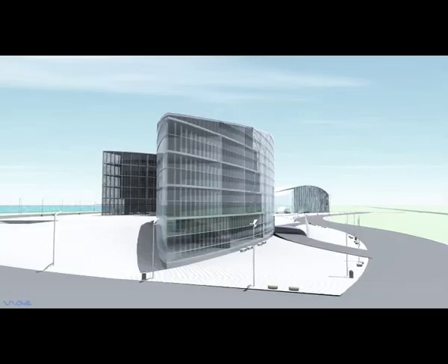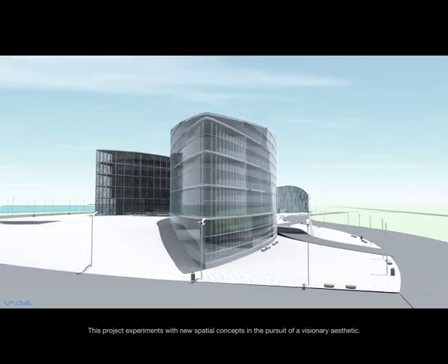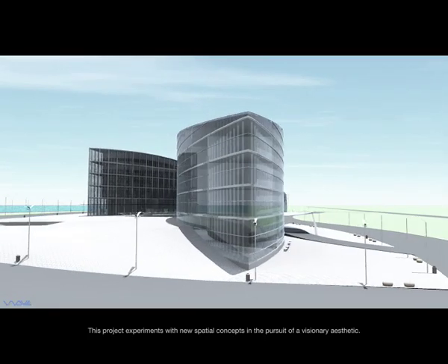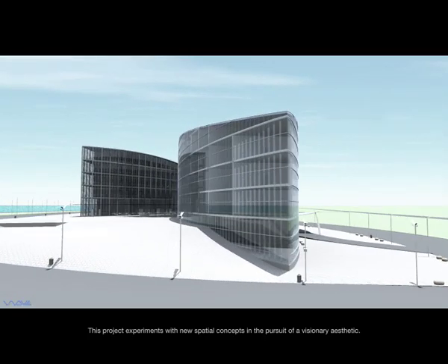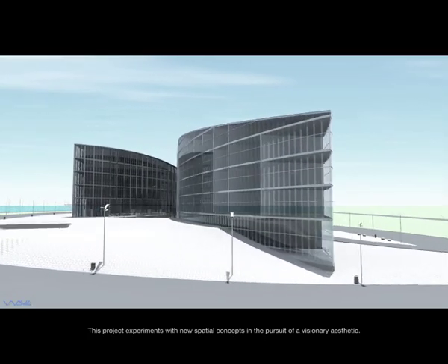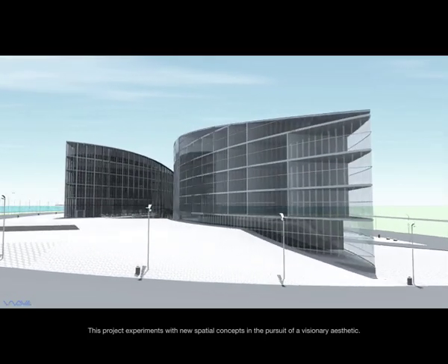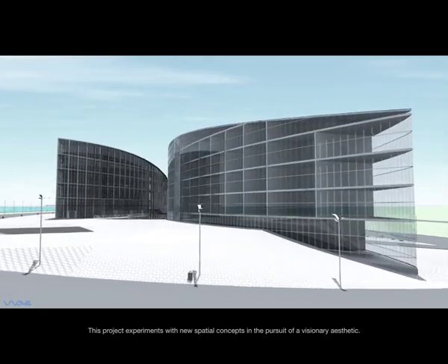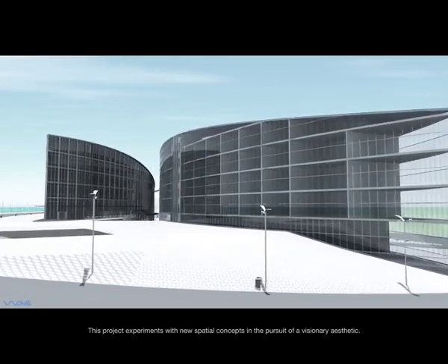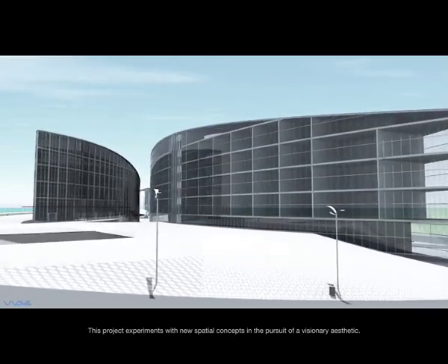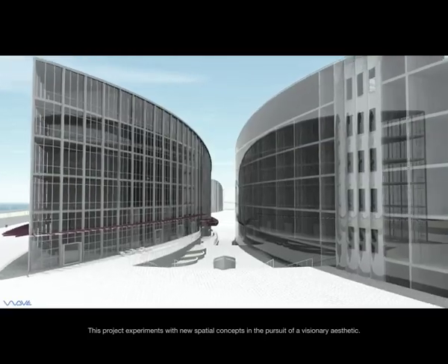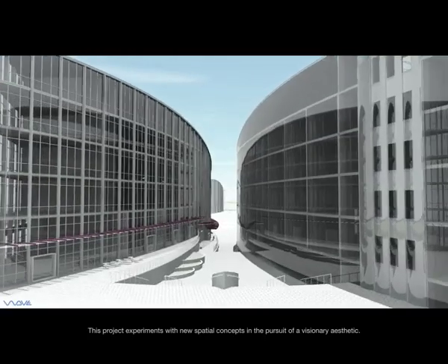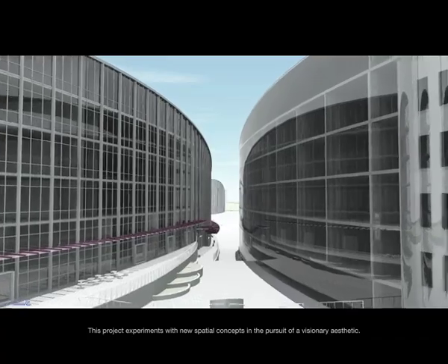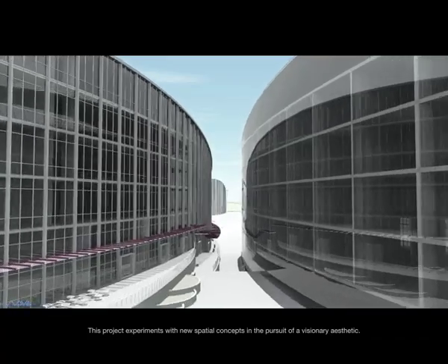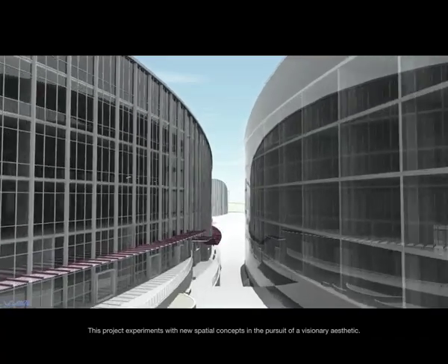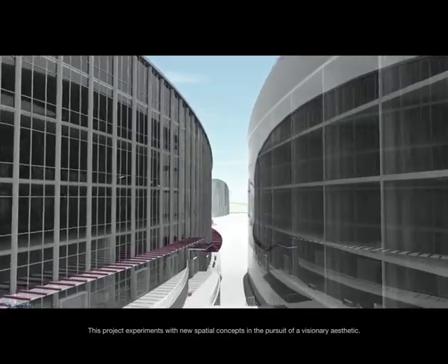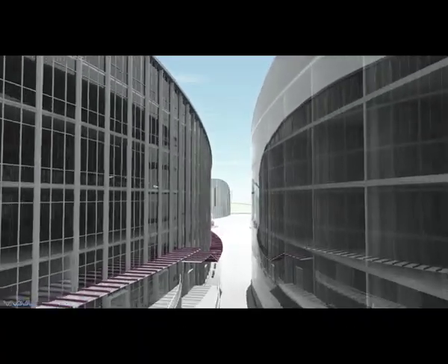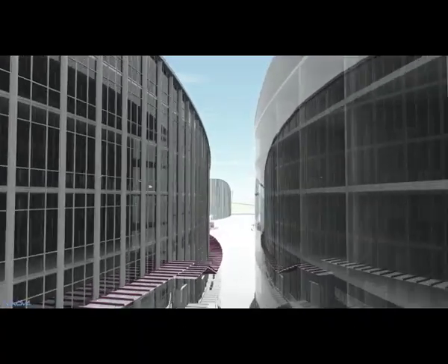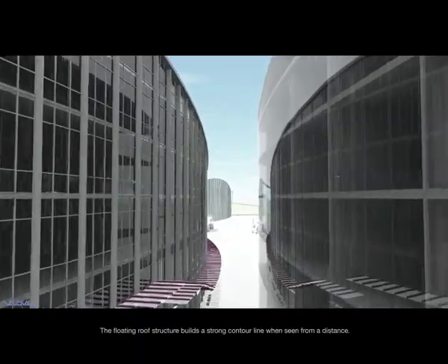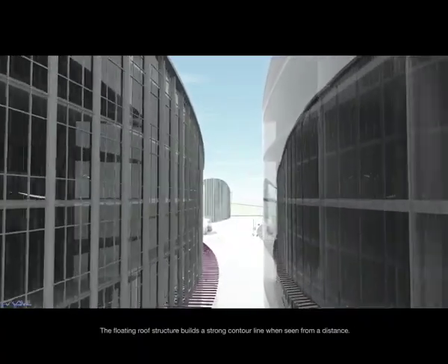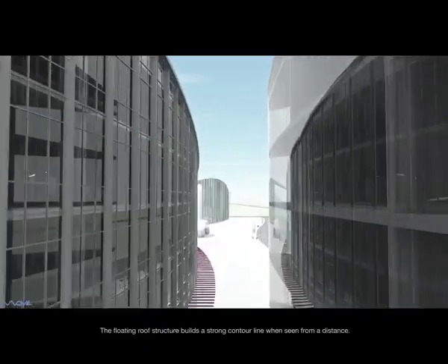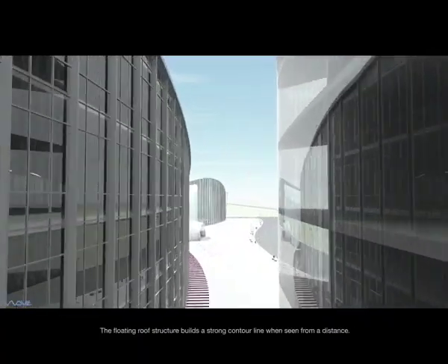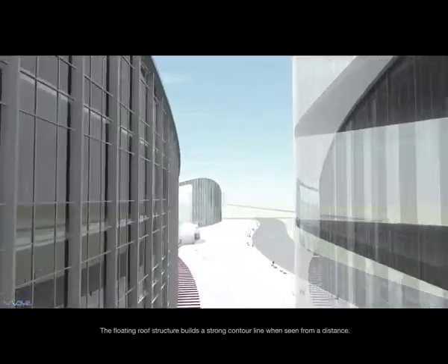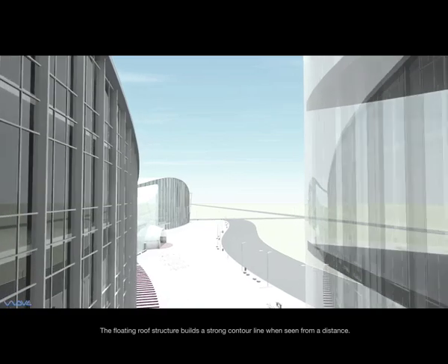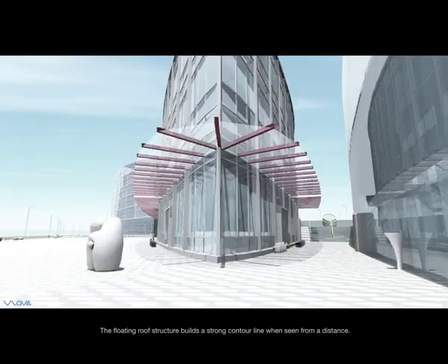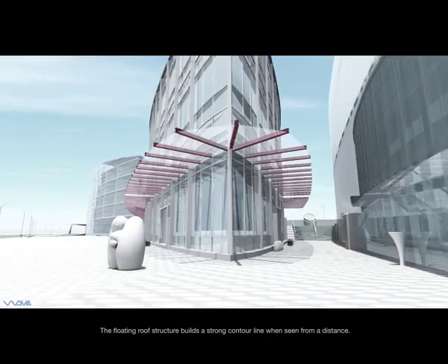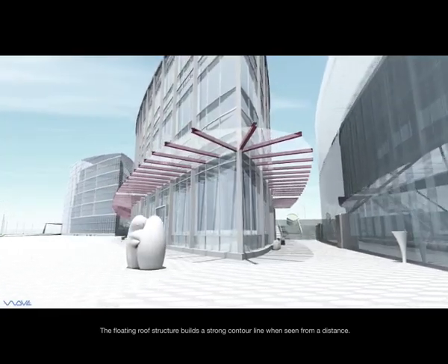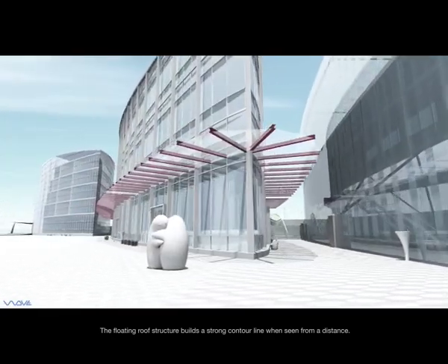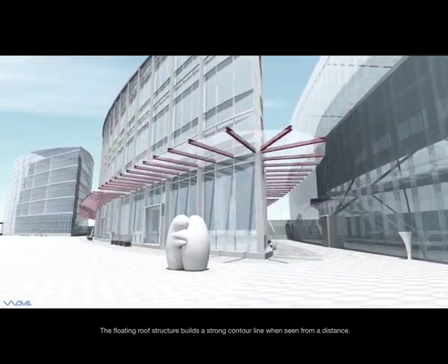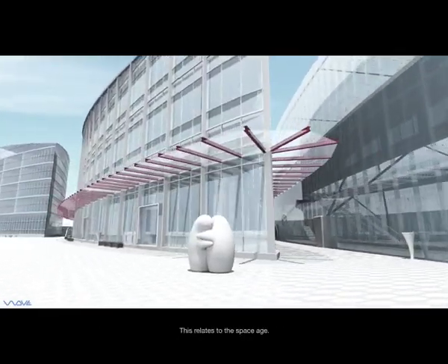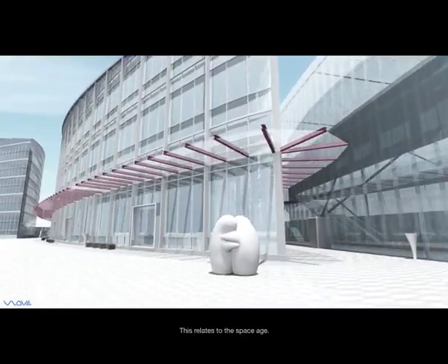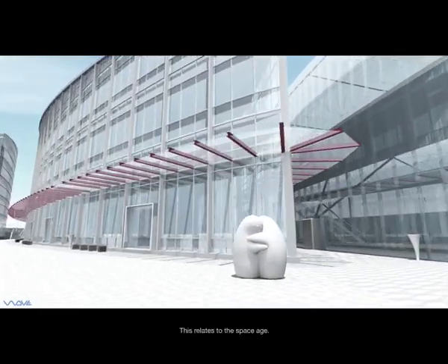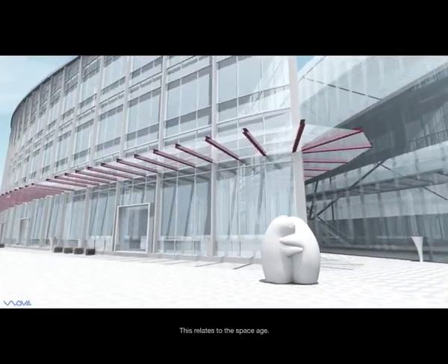This project experiments with new spatial concepts in the pursuit of a visionary aesthetic. The floating roof structure builds a strong contour line when seen from a distance. This relates to the space age.